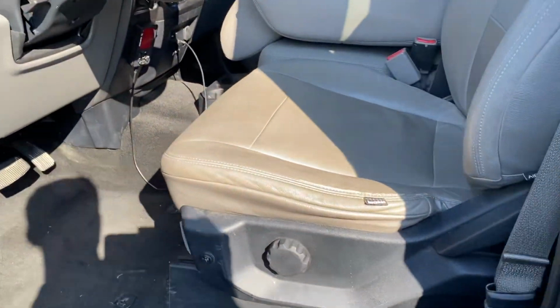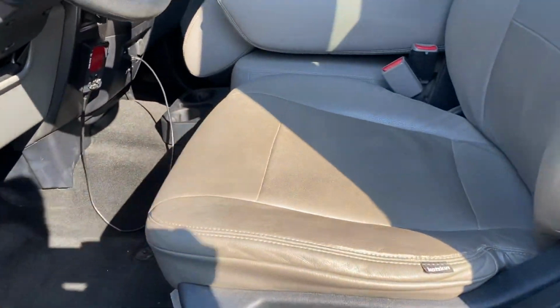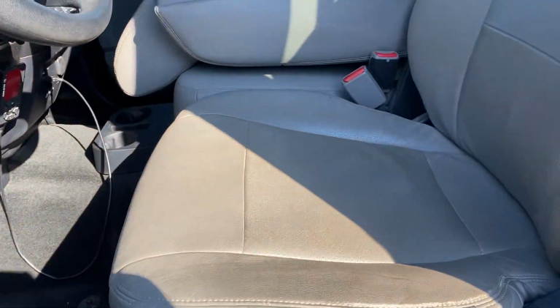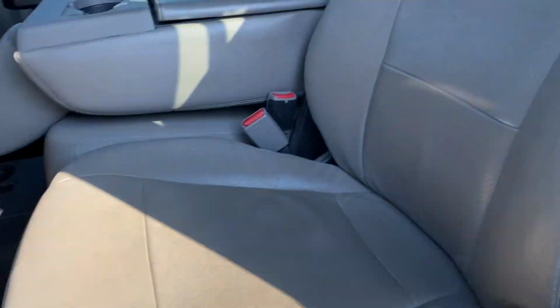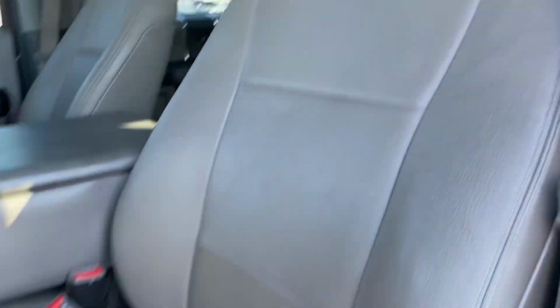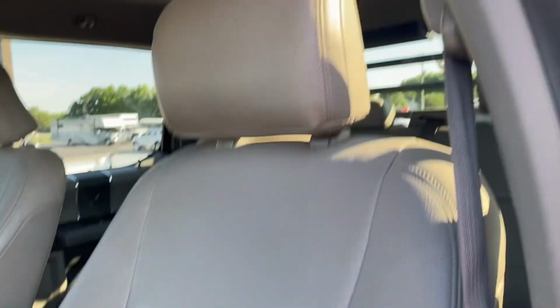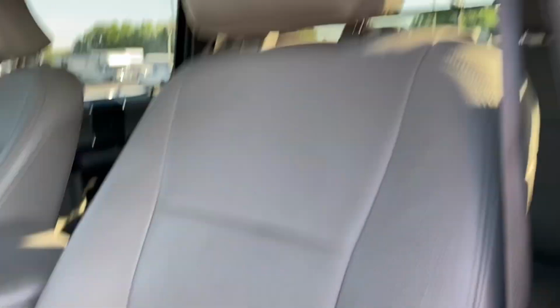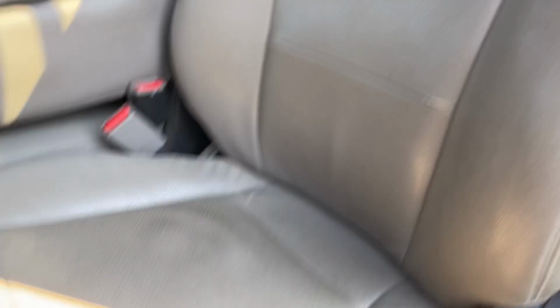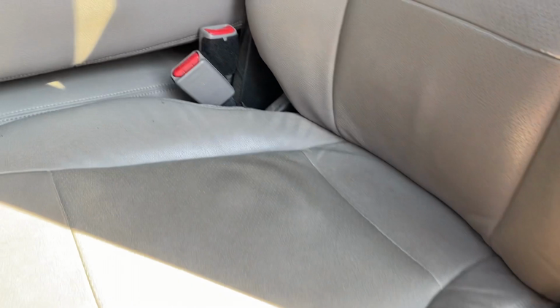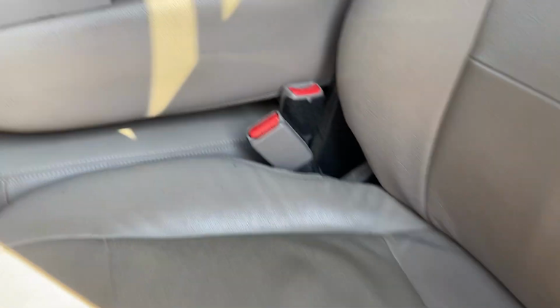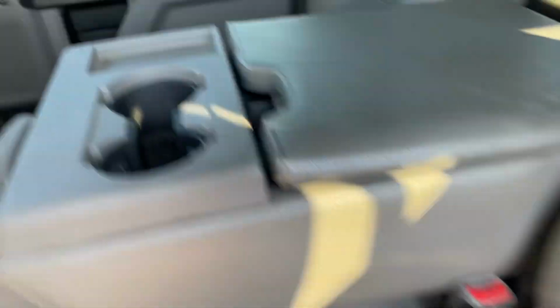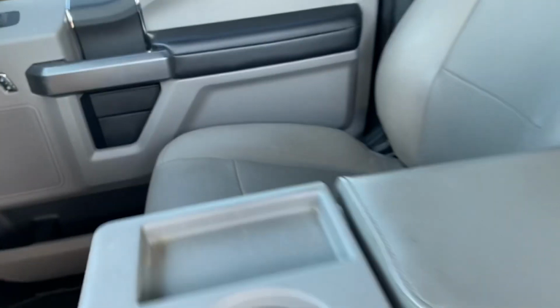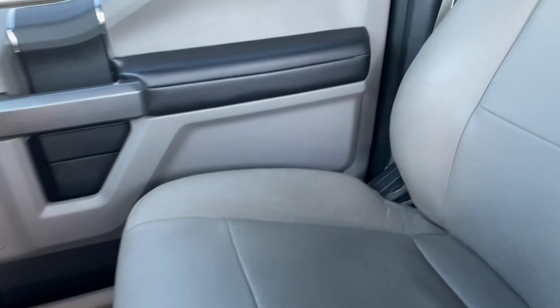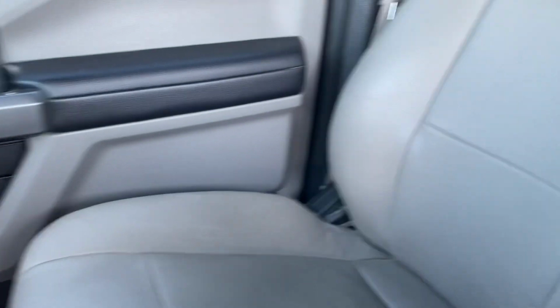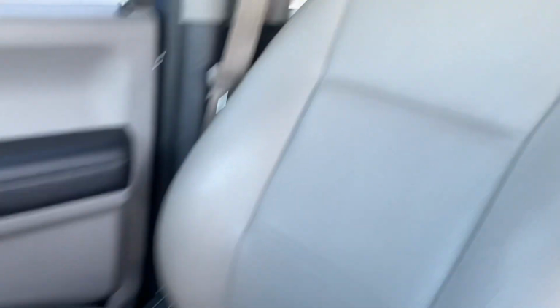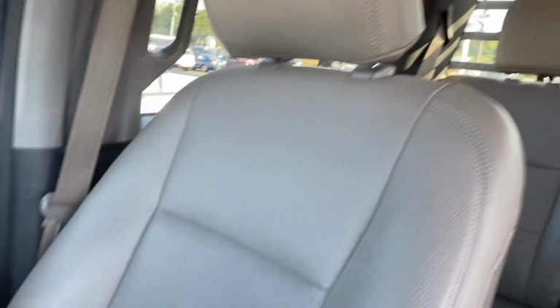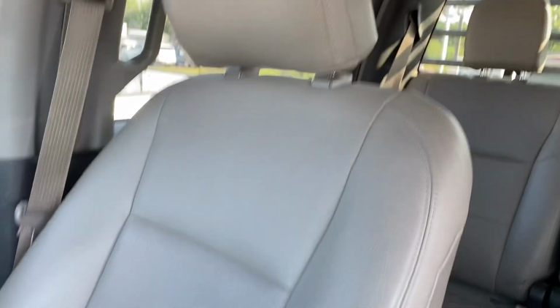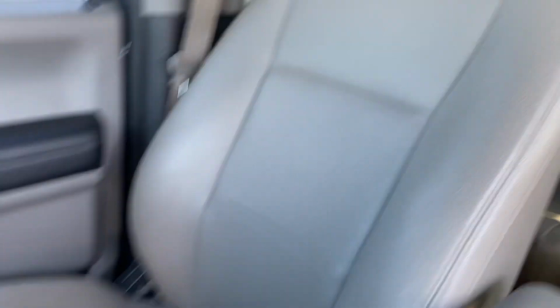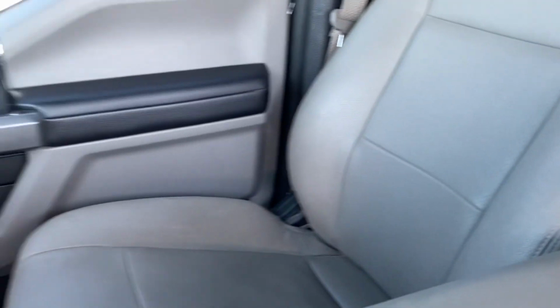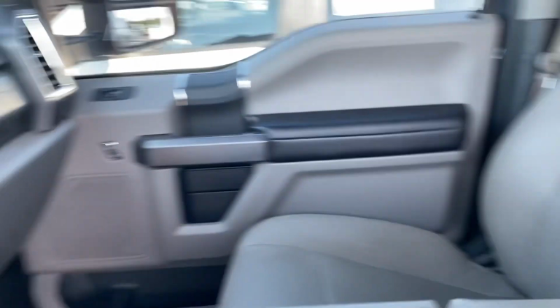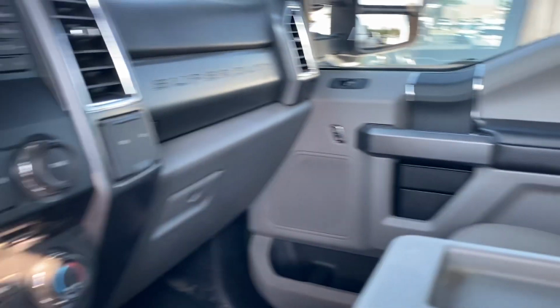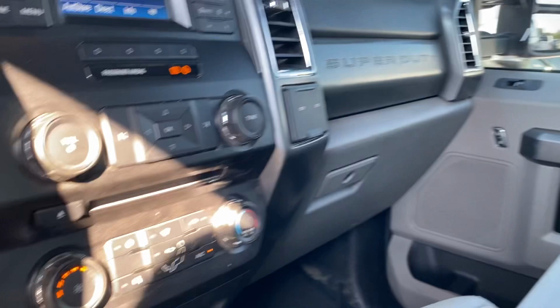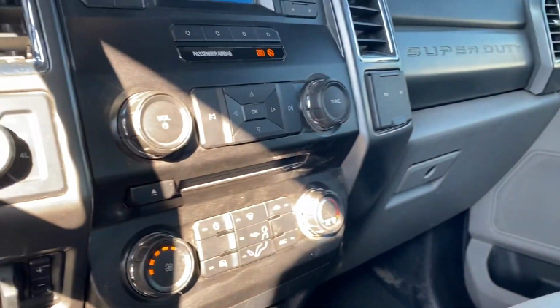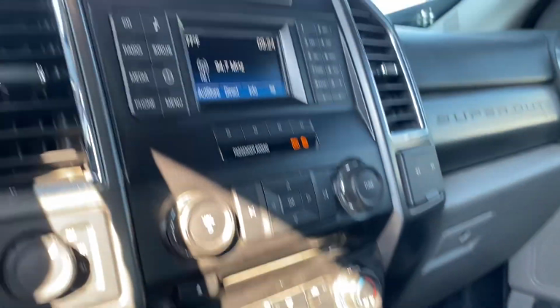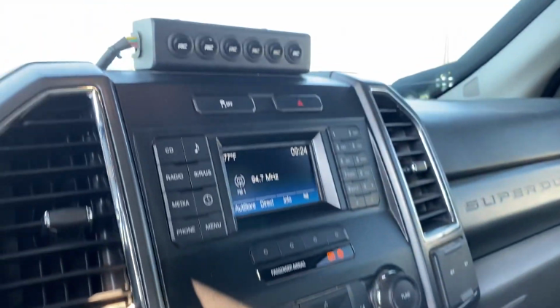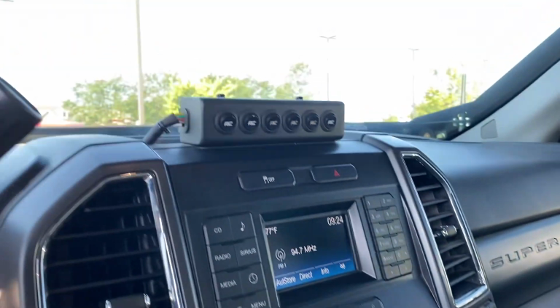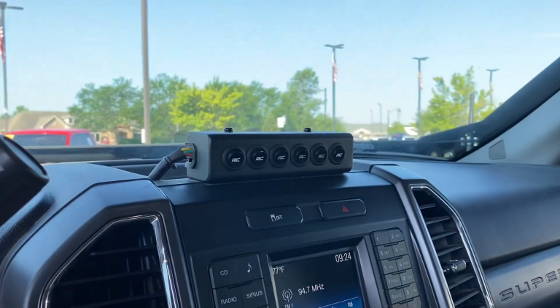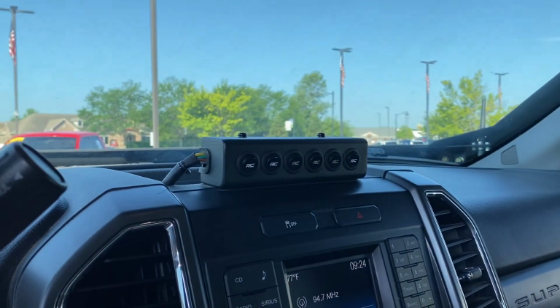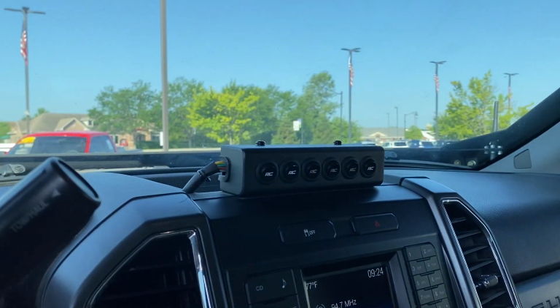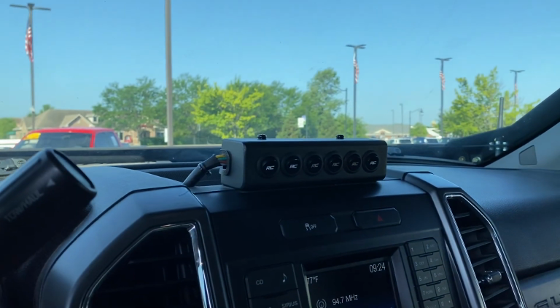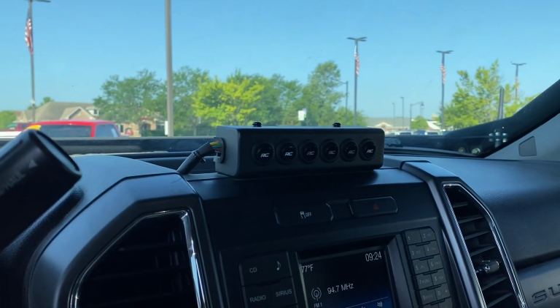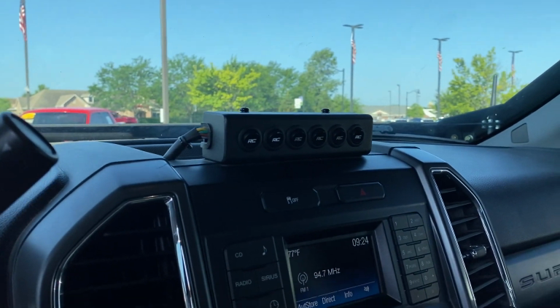Here's the driver's seat, in good shape. There's your passenger side. It is blowing cold AC. Looks like the previous owner added auxiliary switches to it.